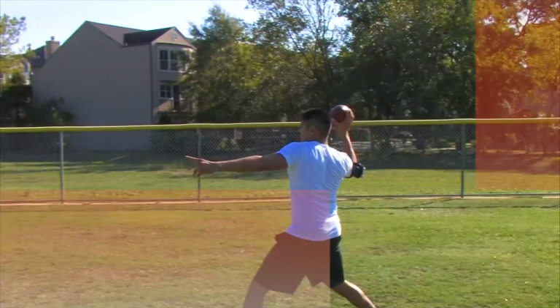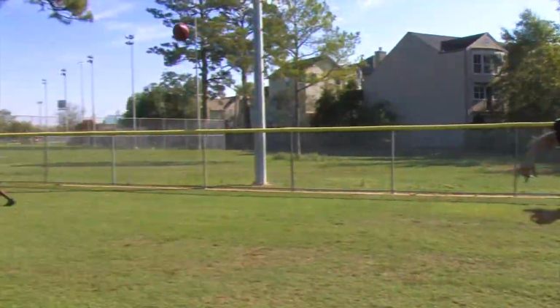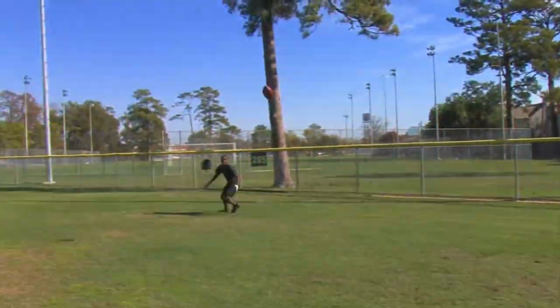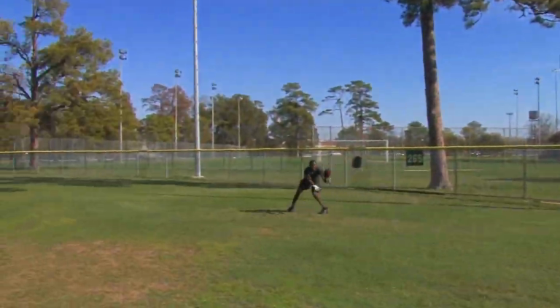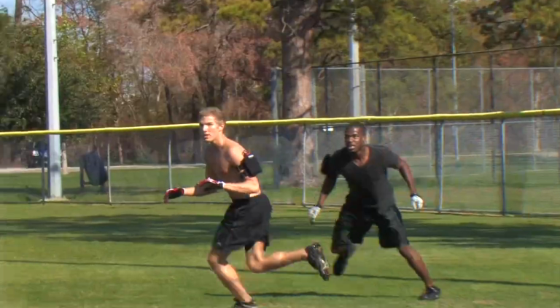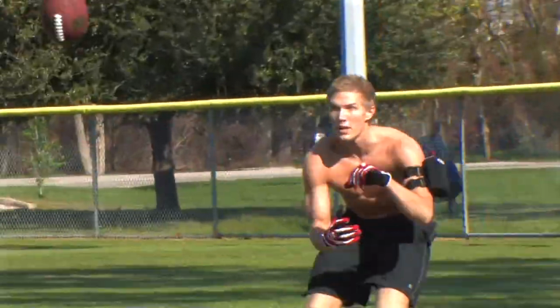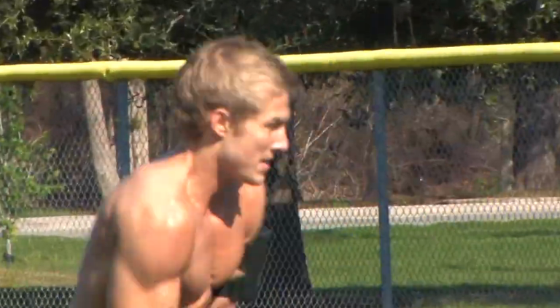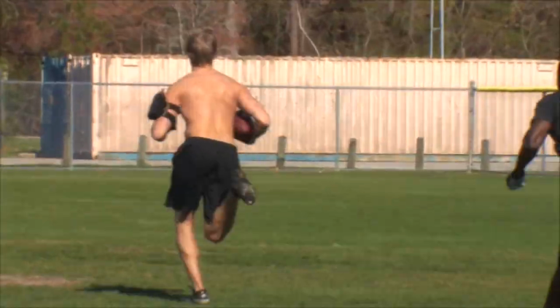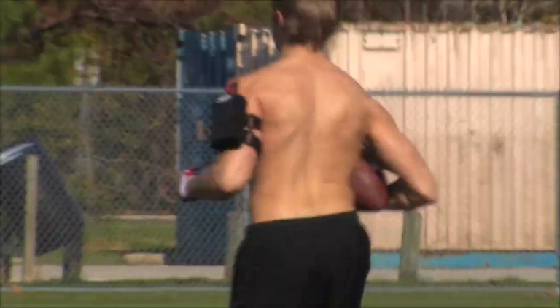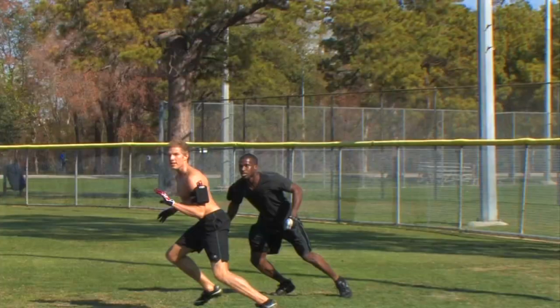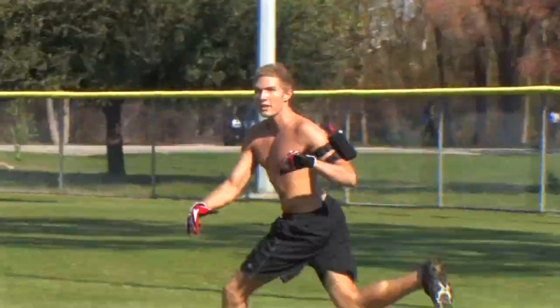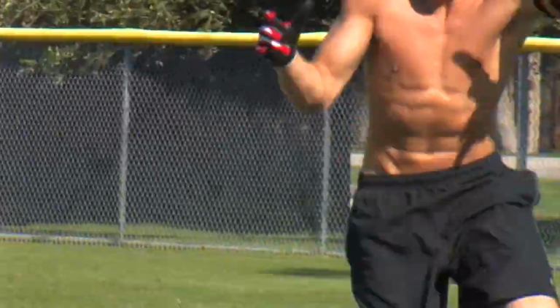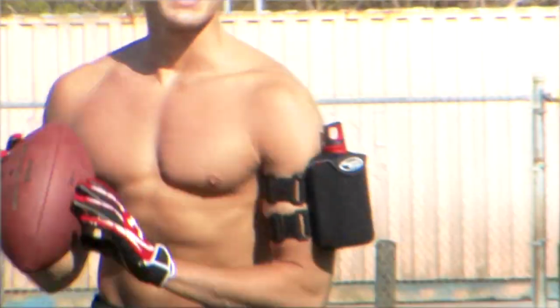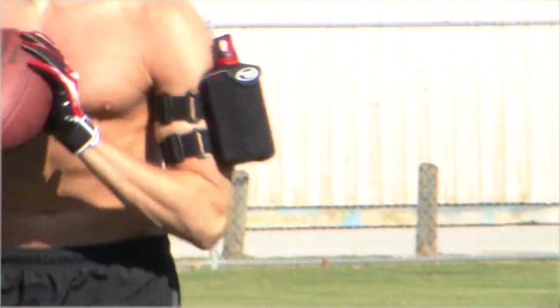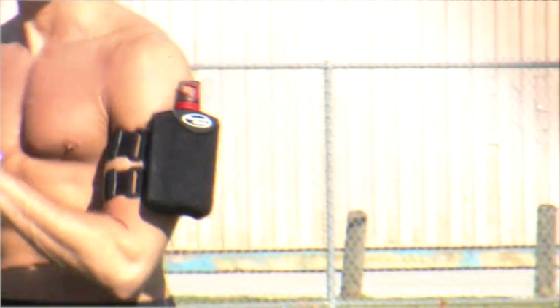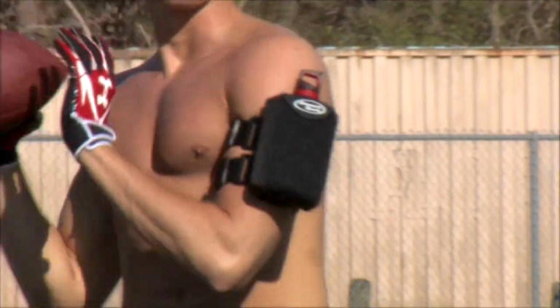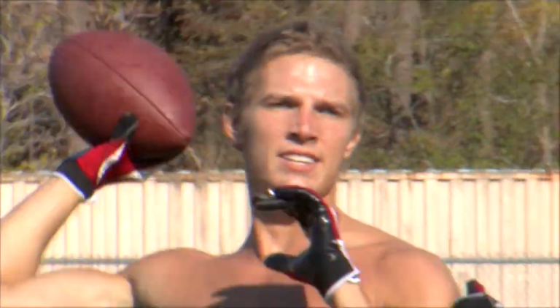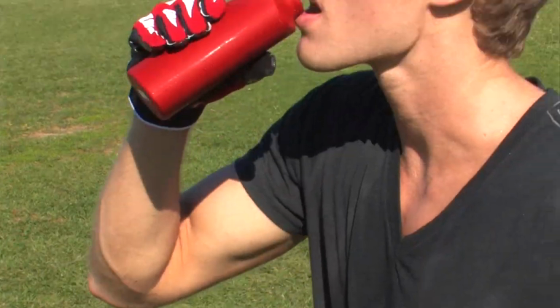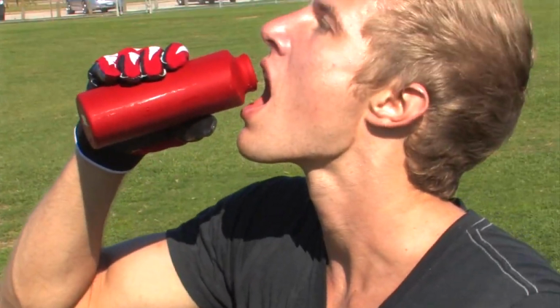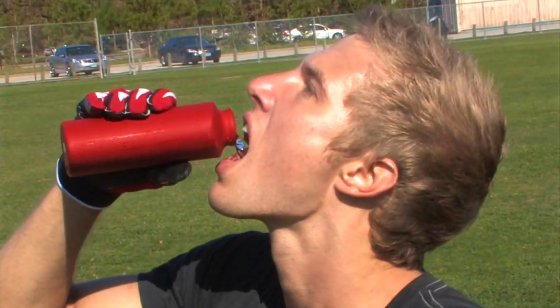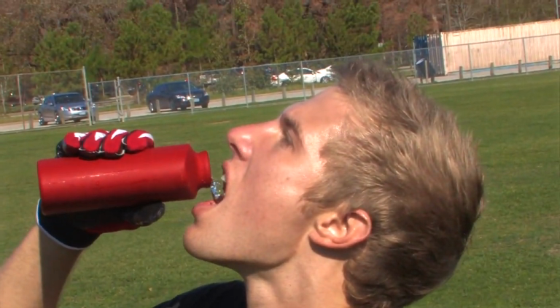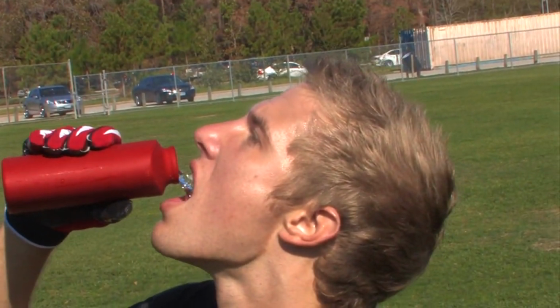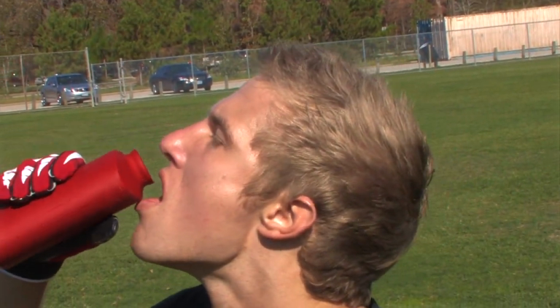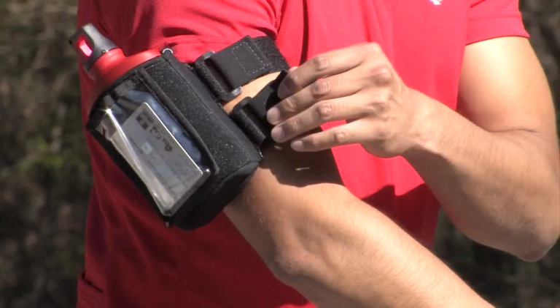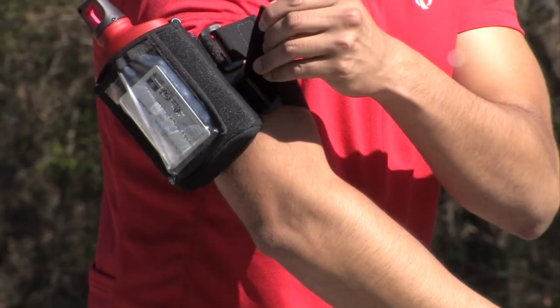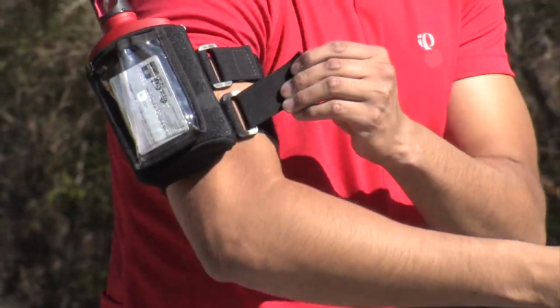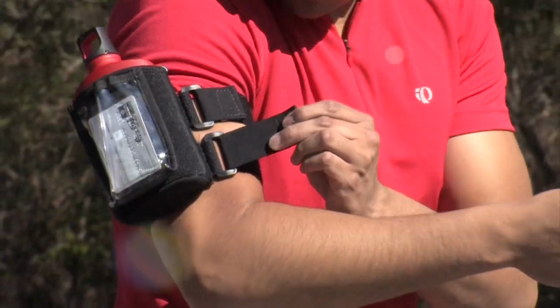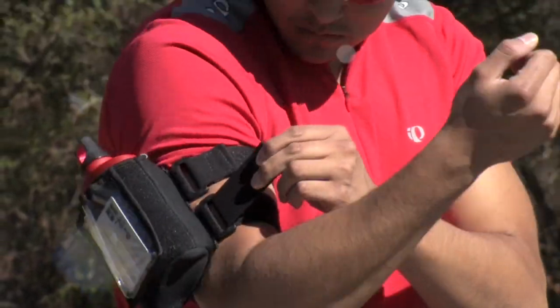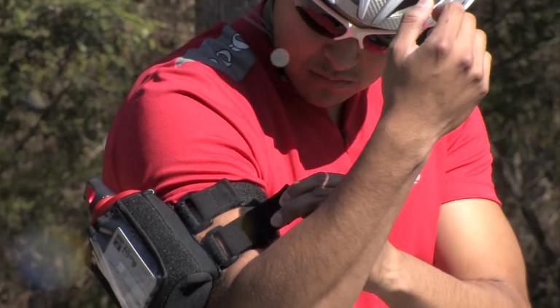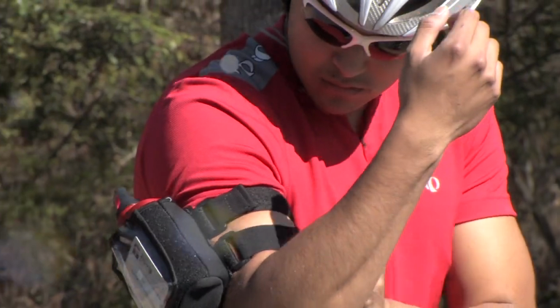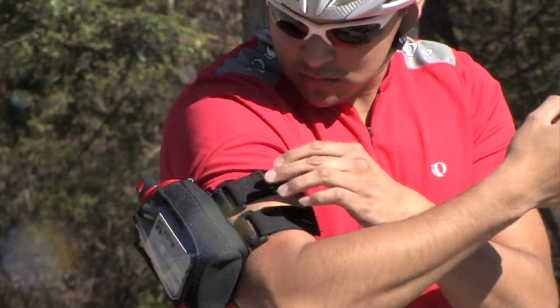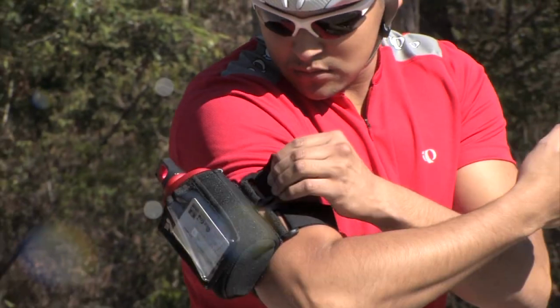The ultra-comfortable neoprene armband offers easy water bottle access to a sleek 16-ounce aluminum container and an adjustable snug fit, which is great for men and women.